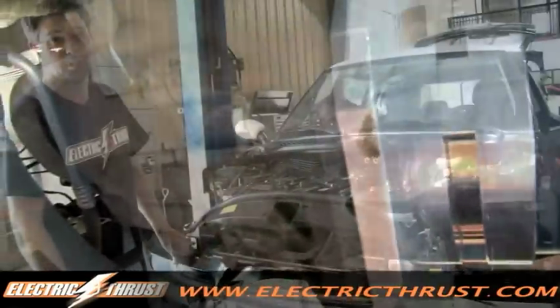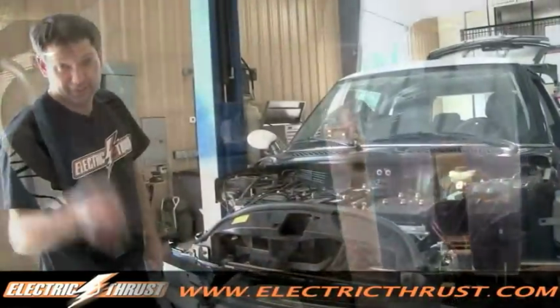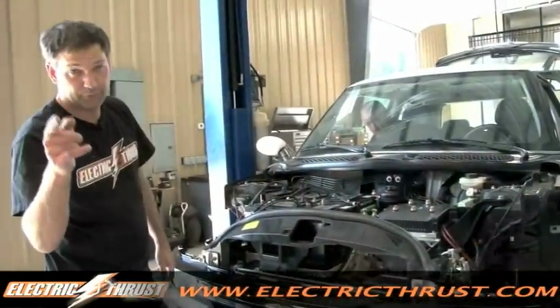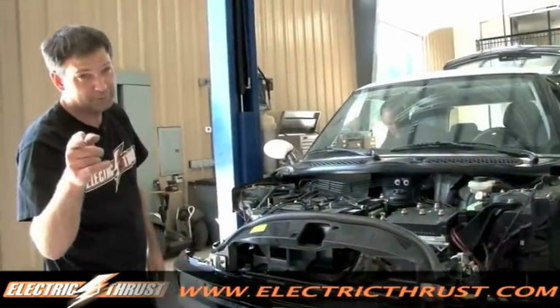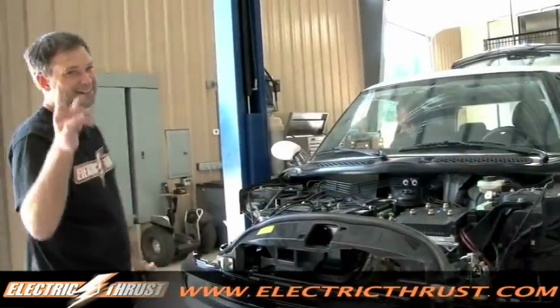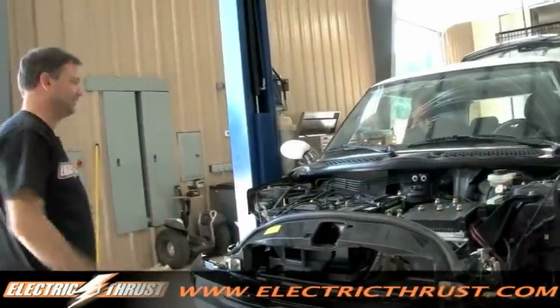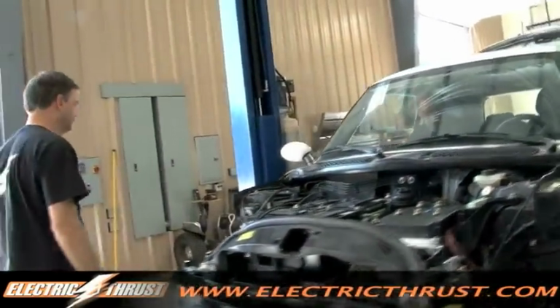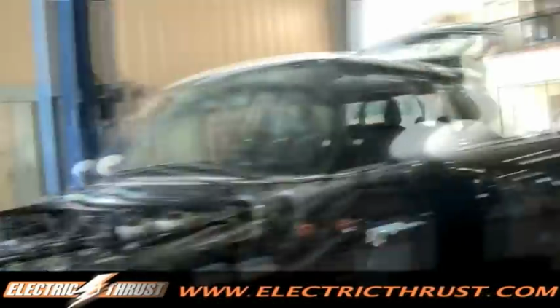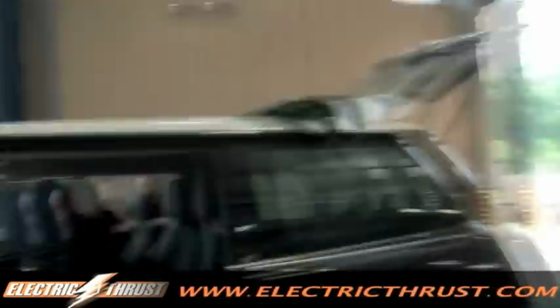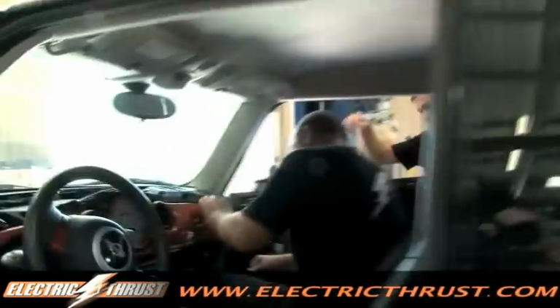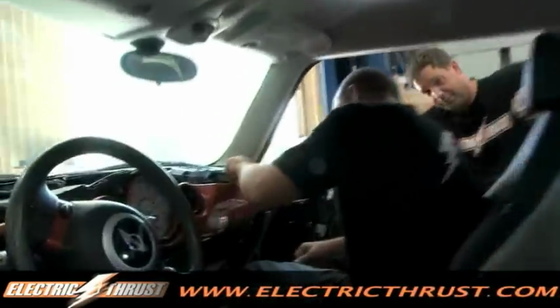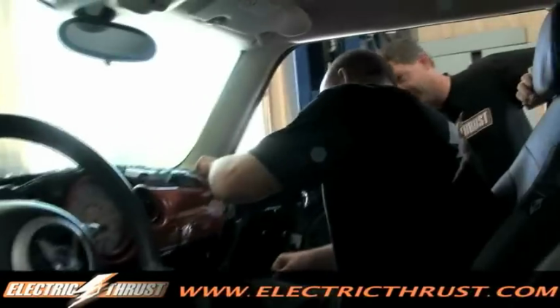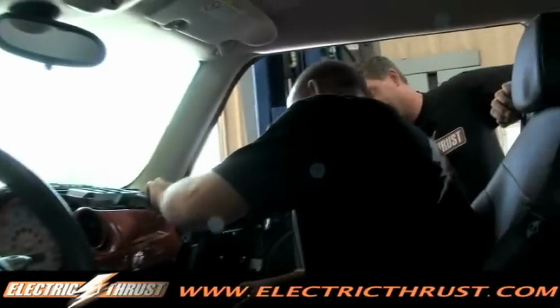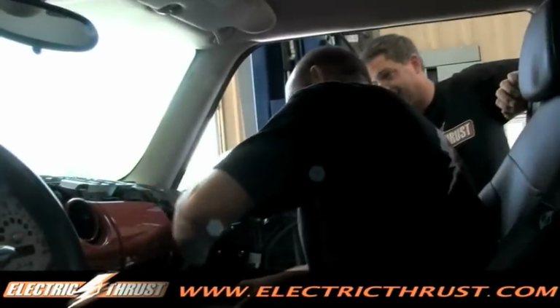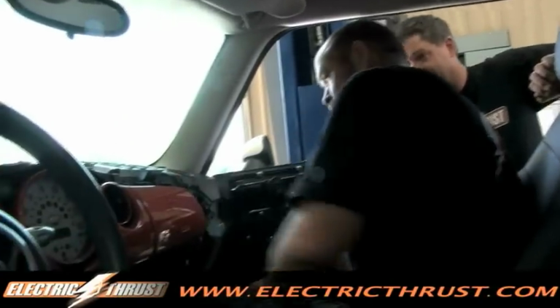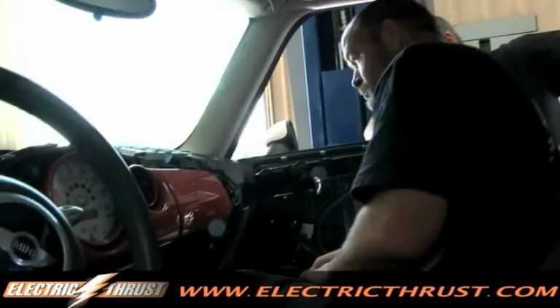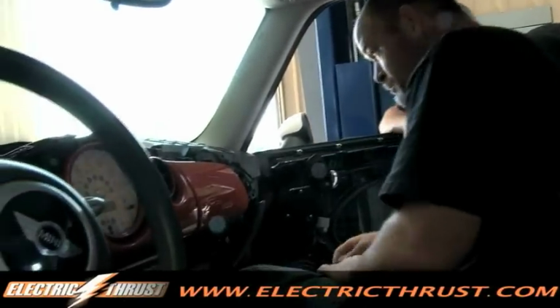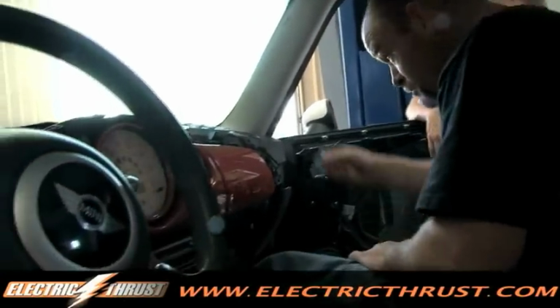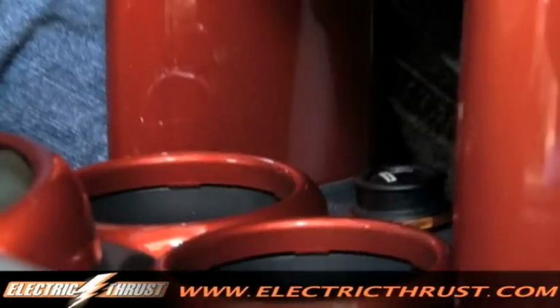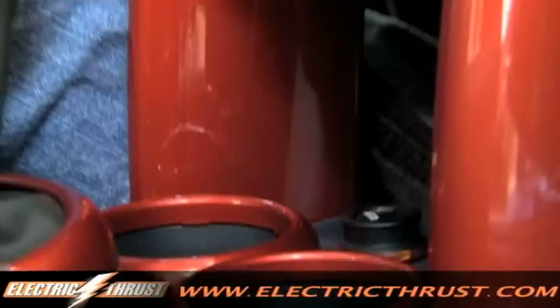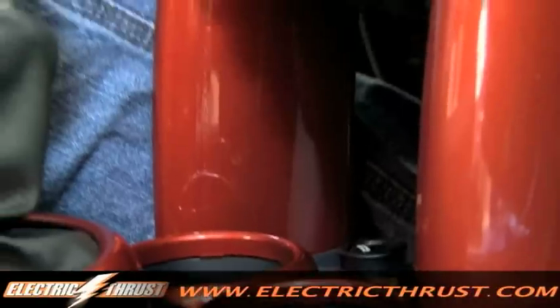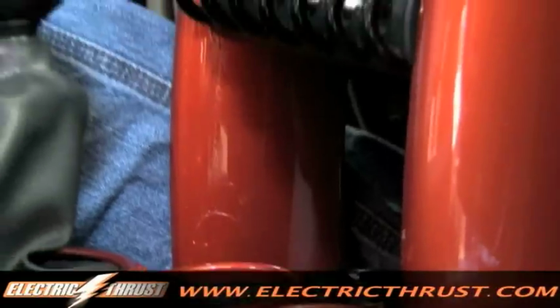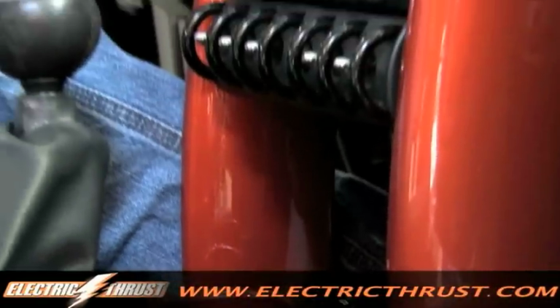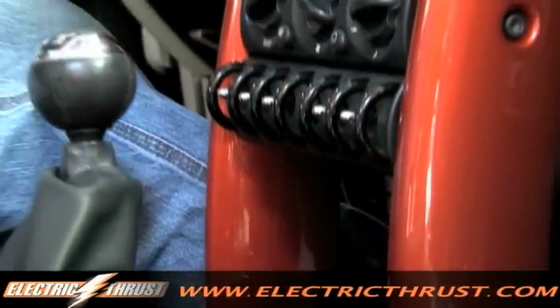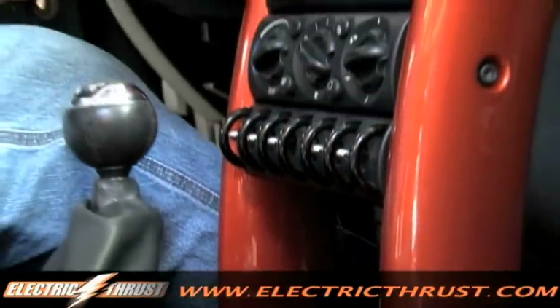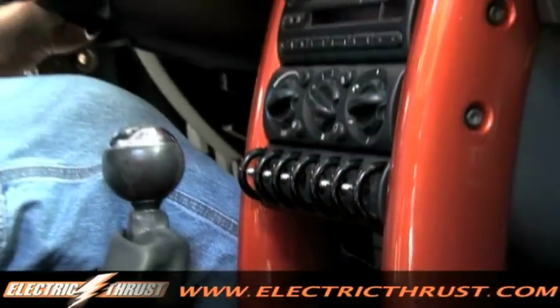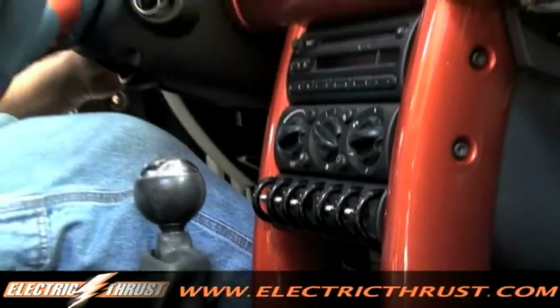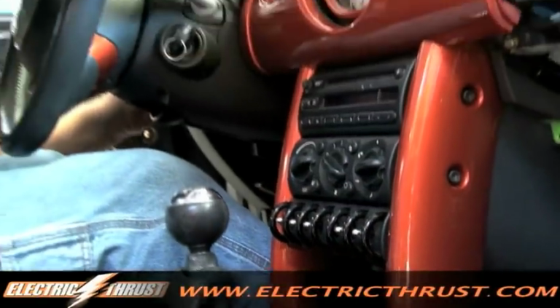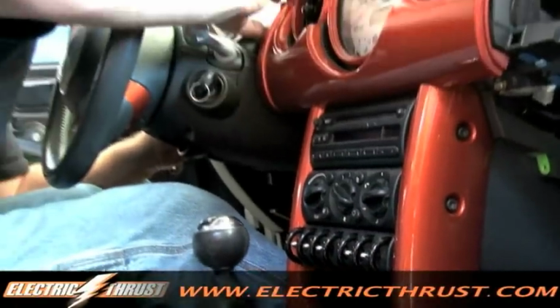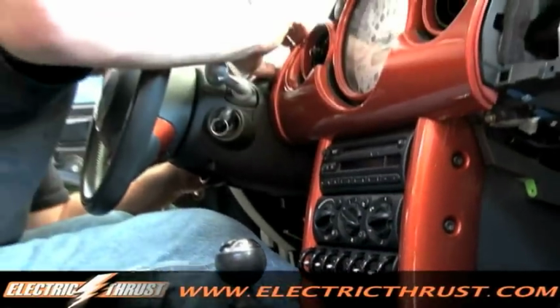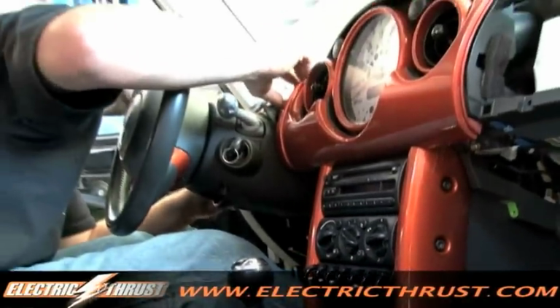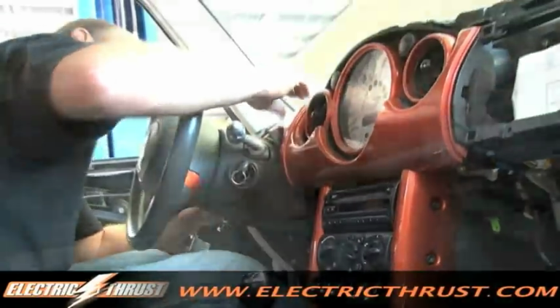And if you want to follow me, I've got a nice little touch for you. Earl the painter has been putting a little something special in the car. We've taken all the silver body panels out of this thing and painted them Electric Thrust orange, and this thing is looking good.